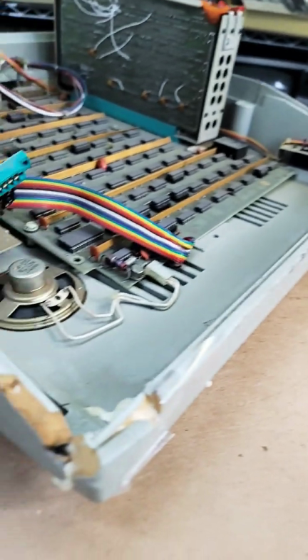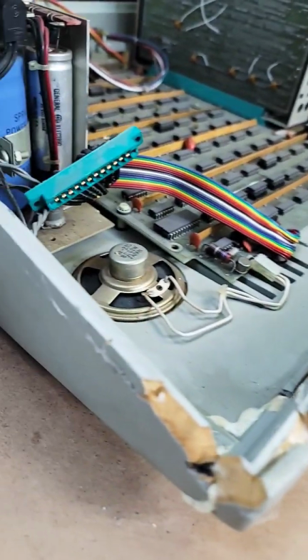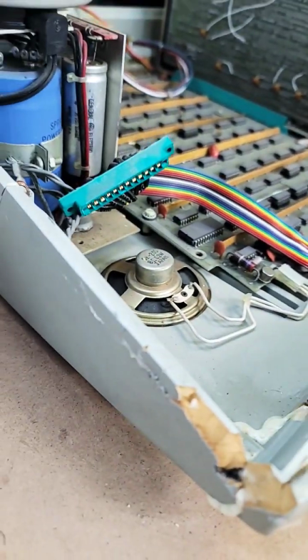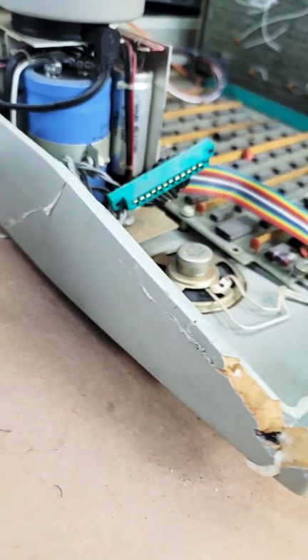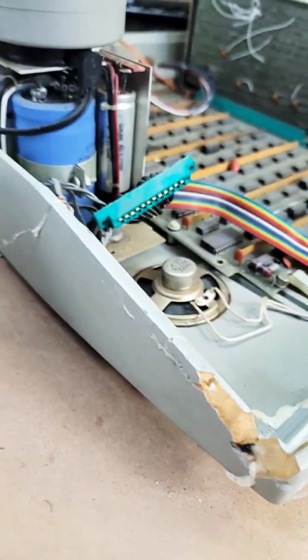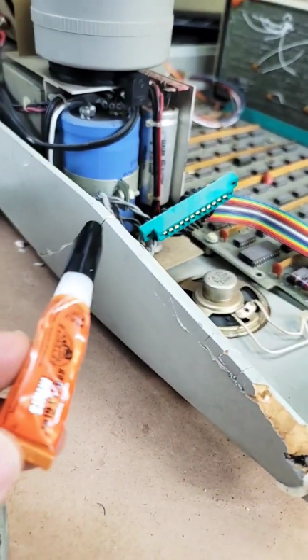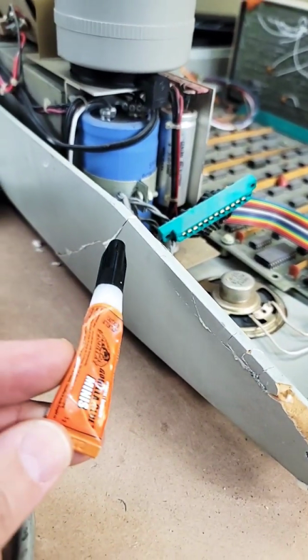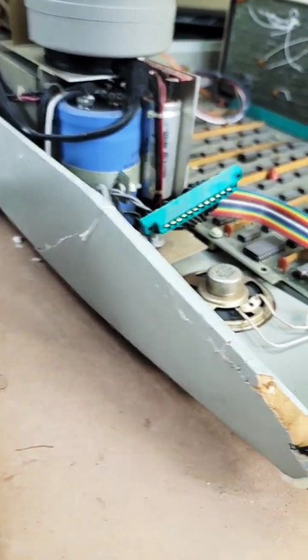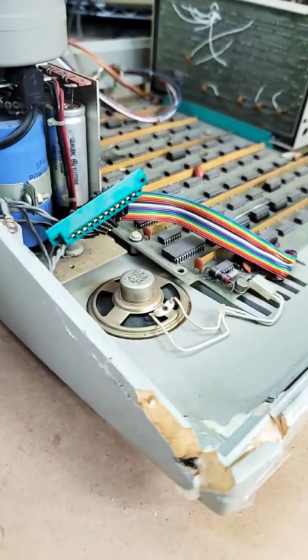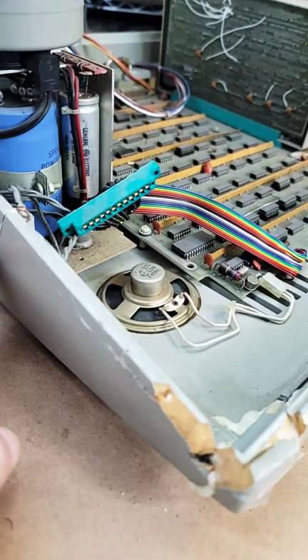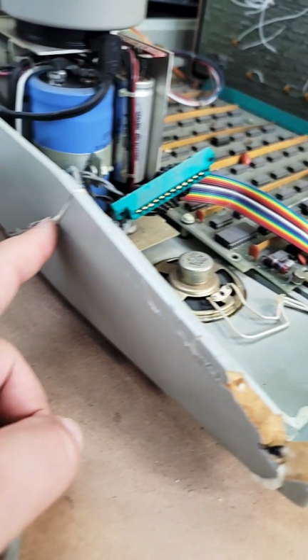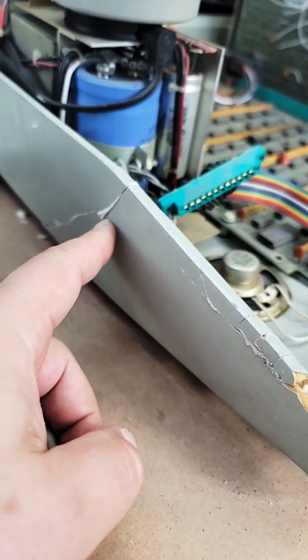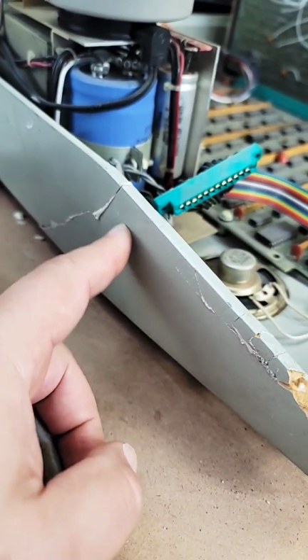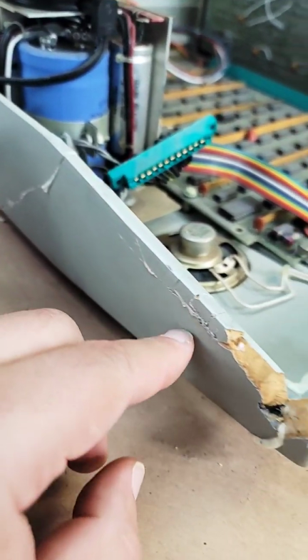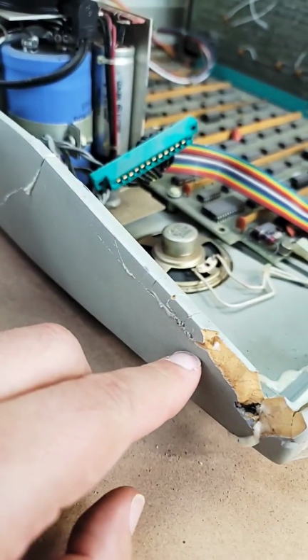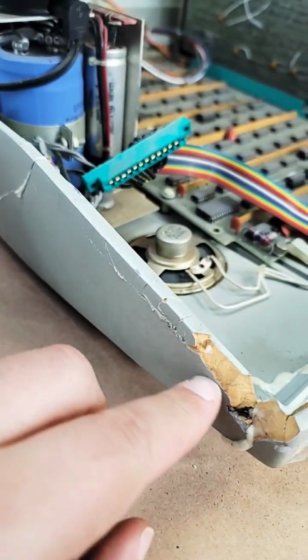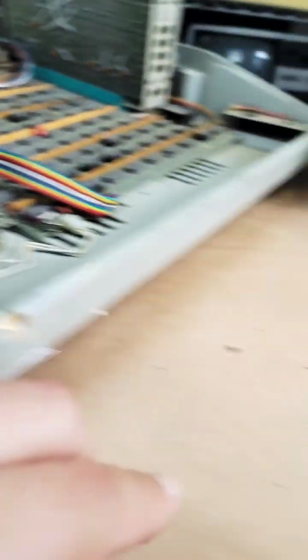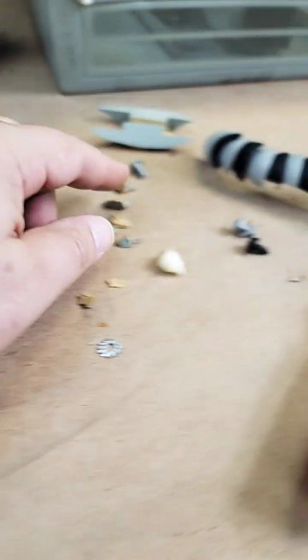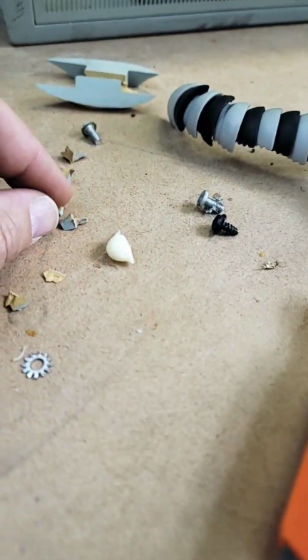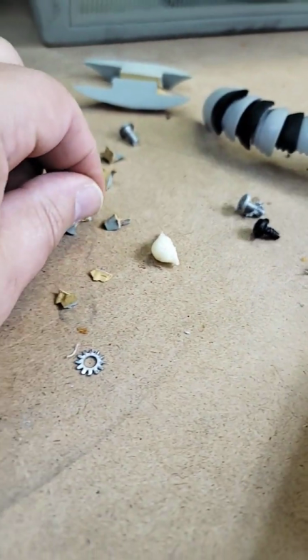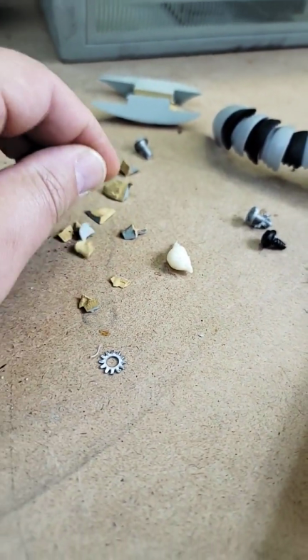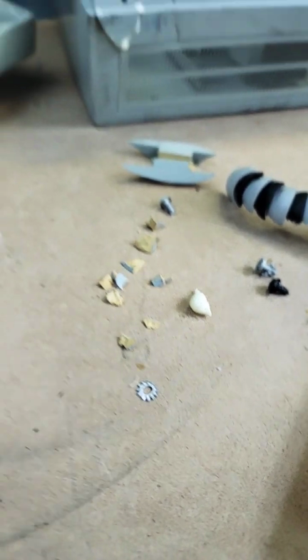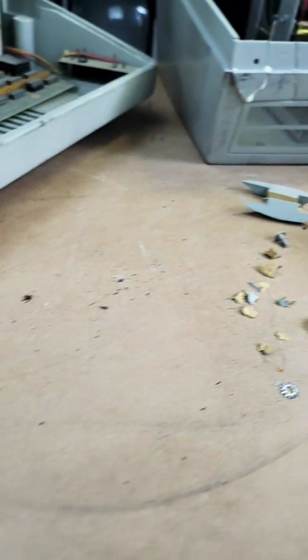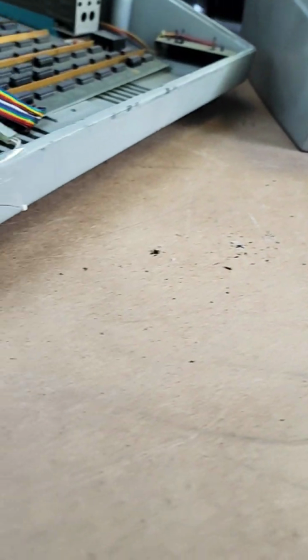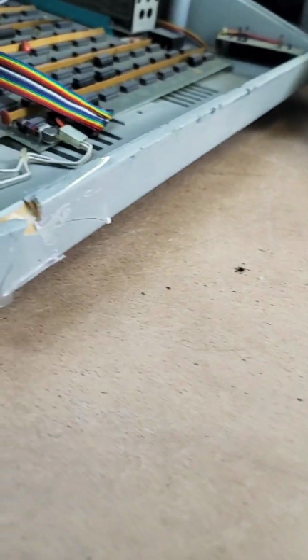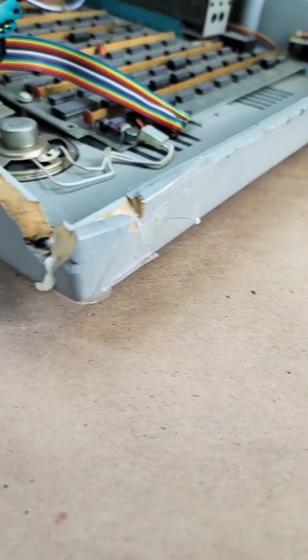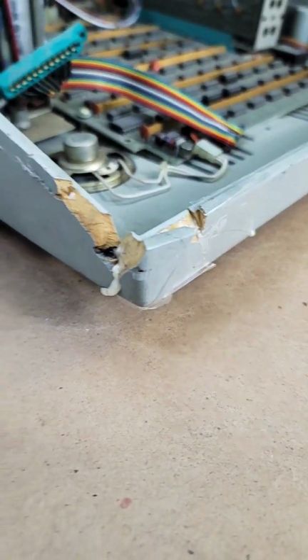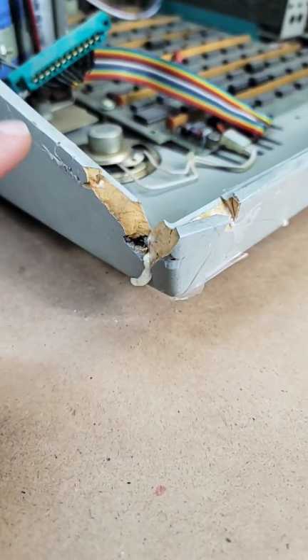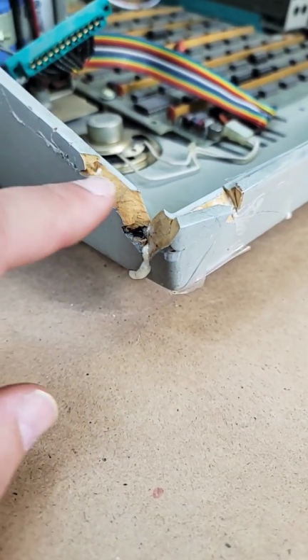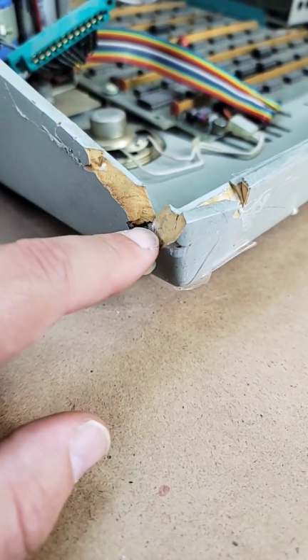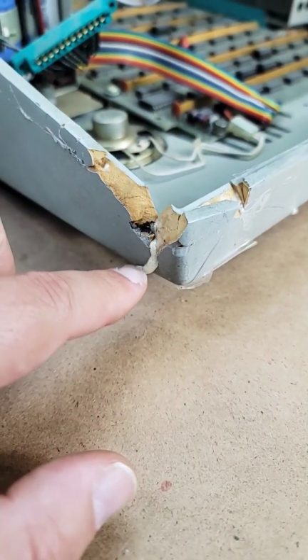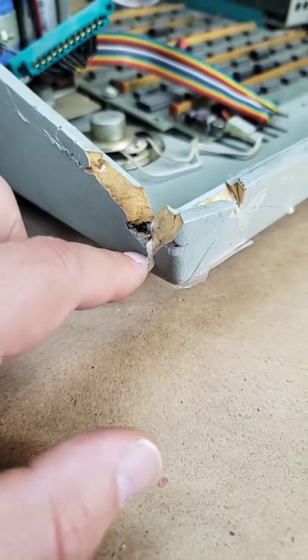I'm making progress here. I got my good friend Gorilla Glue and I've fixed a large portion of it. There's a bunch of little bits here I haven't figured out if I can put those back. I'm probably just going to use Bondo to fix this corner because it's a gong show.